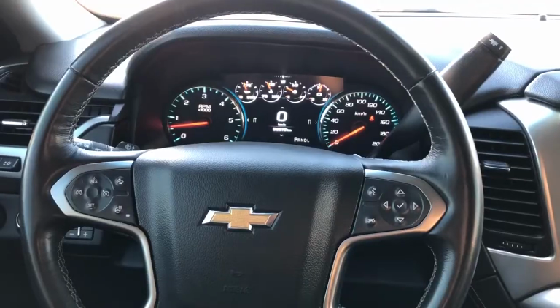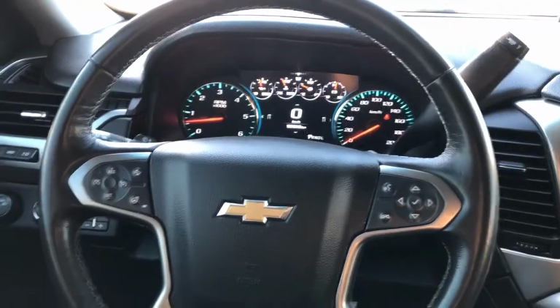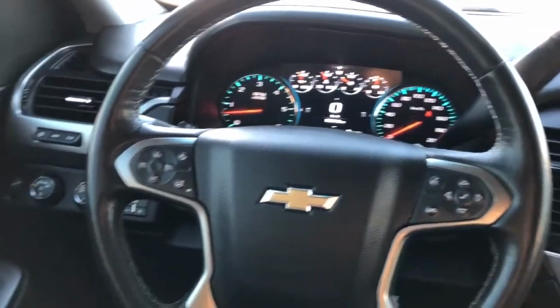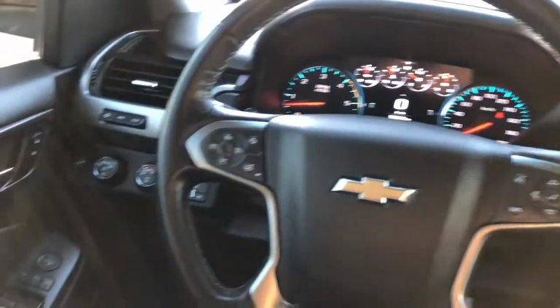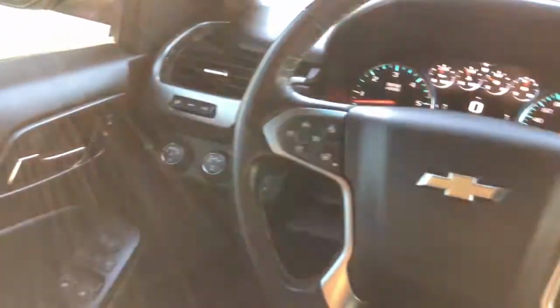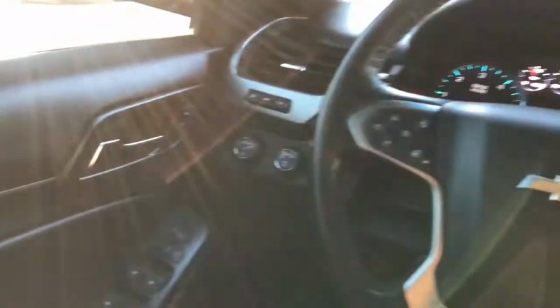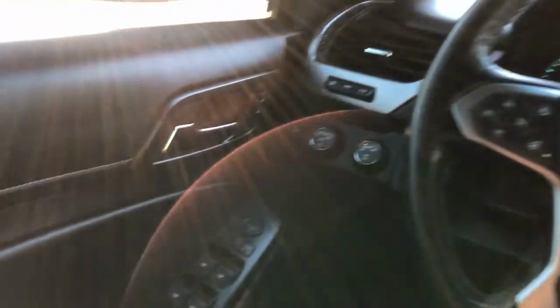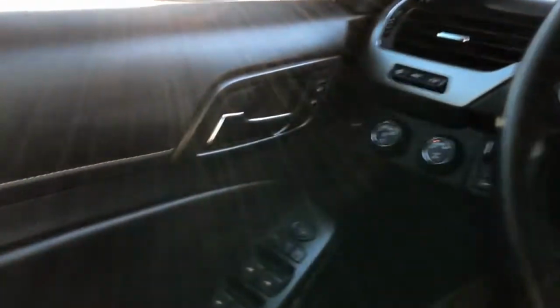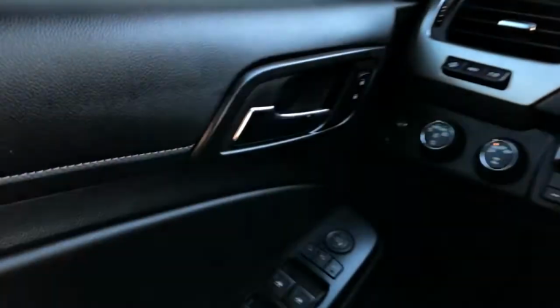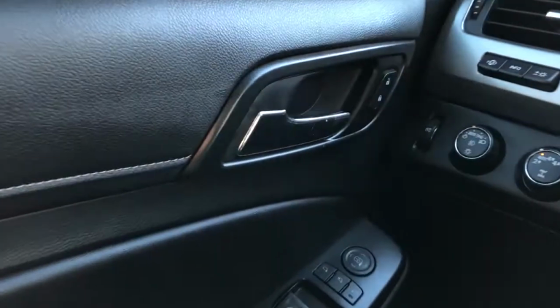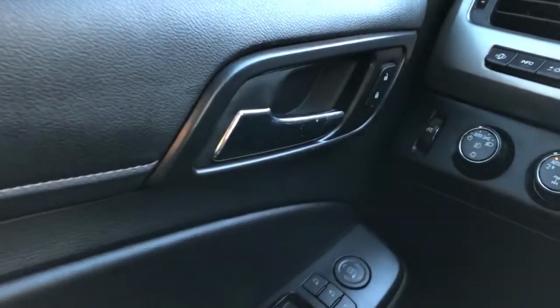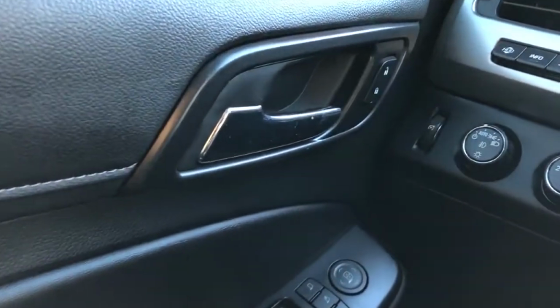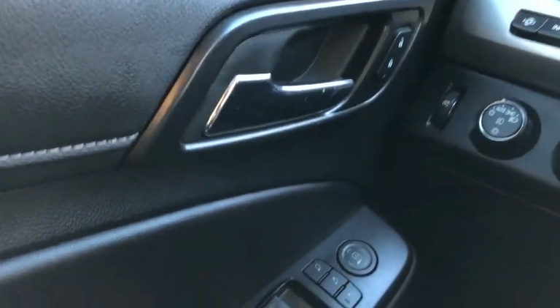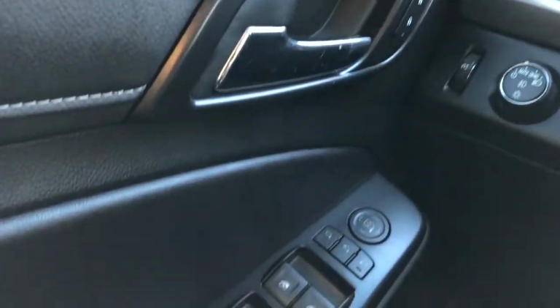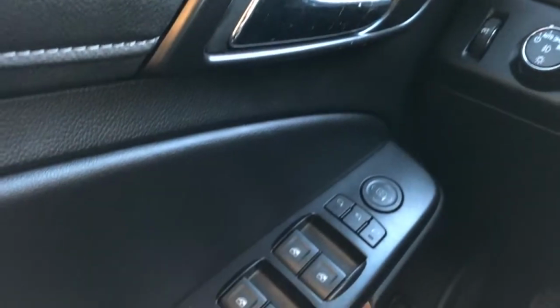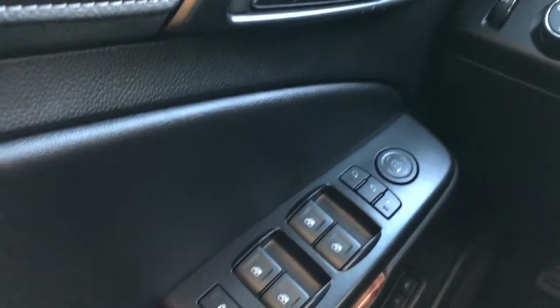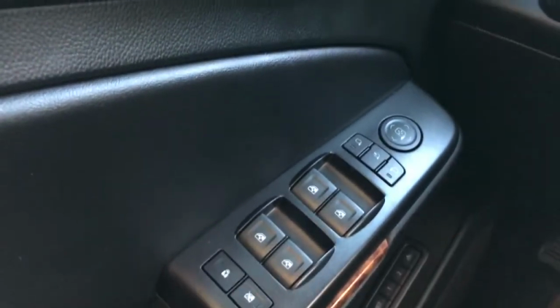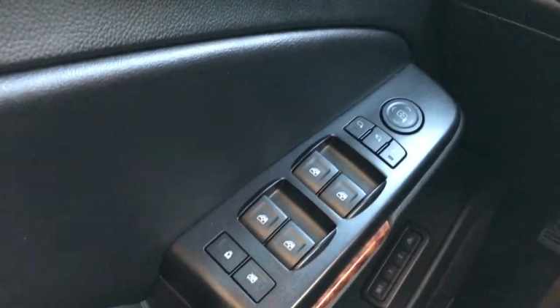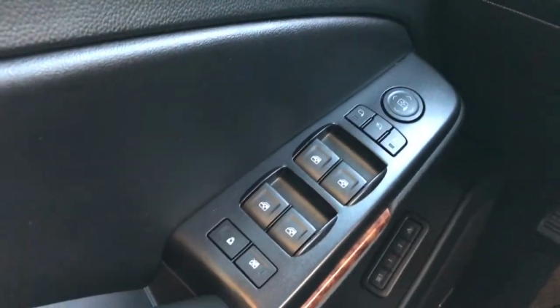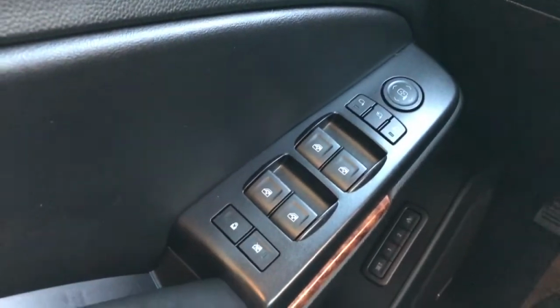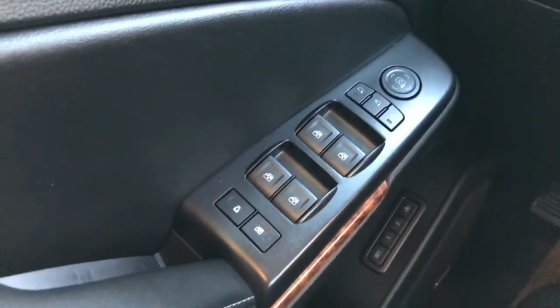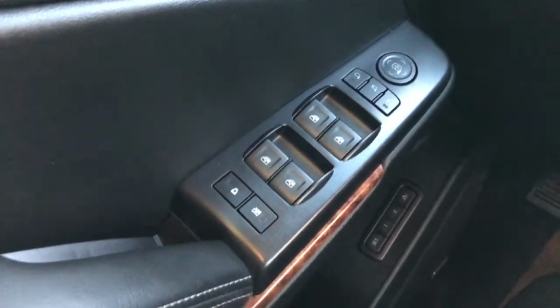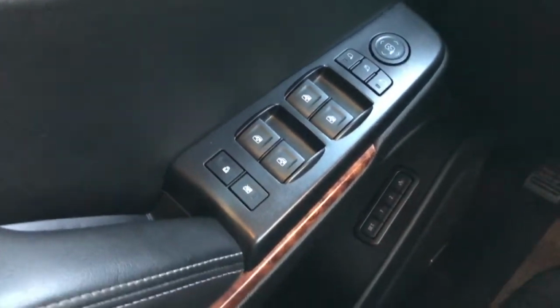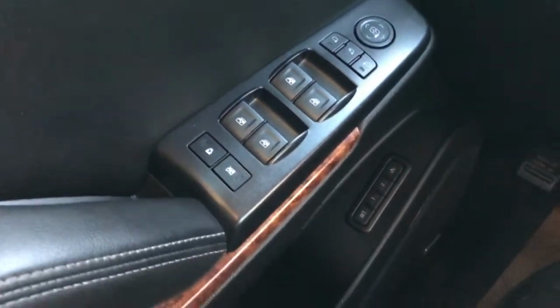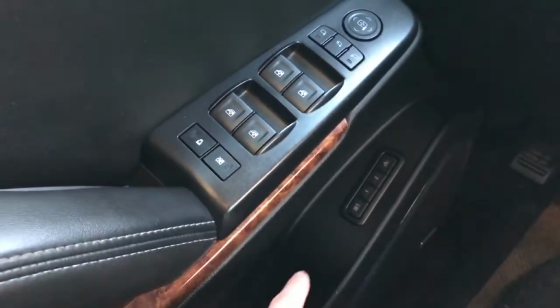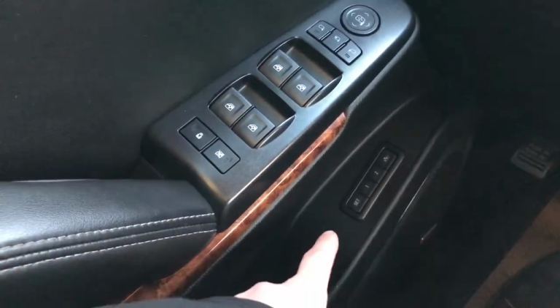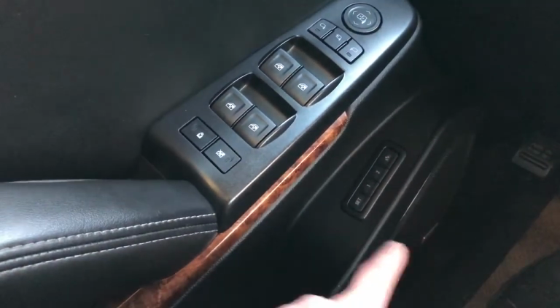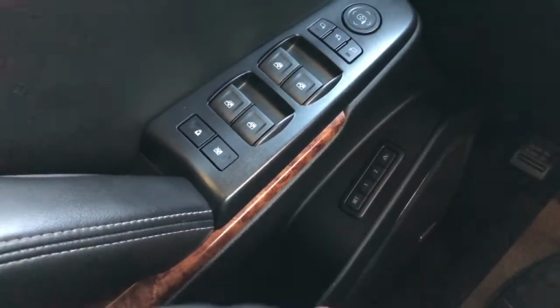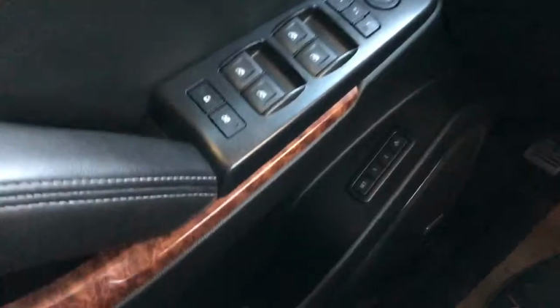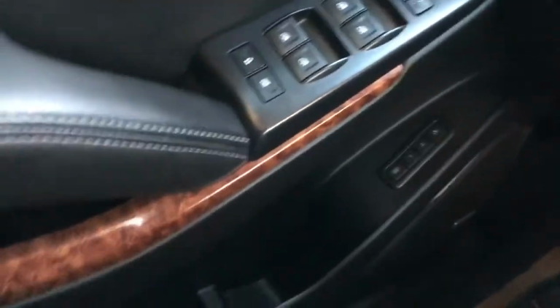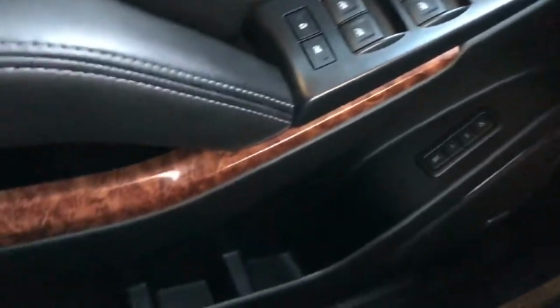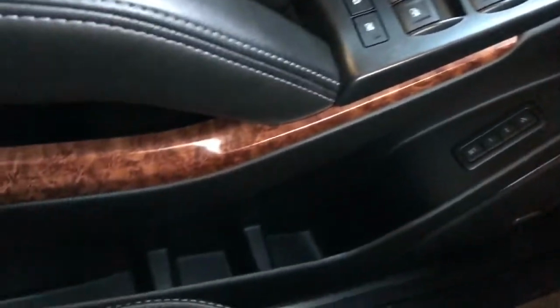Now moving on to the interior of the Suburban. On our door panel we can see our chrome door handle, window and mirror controls, as well as power mirror fold-in, memory seat option, Bose speaker and storage.